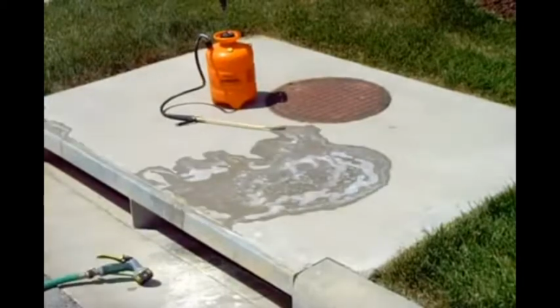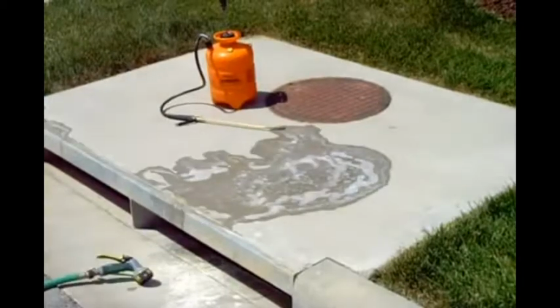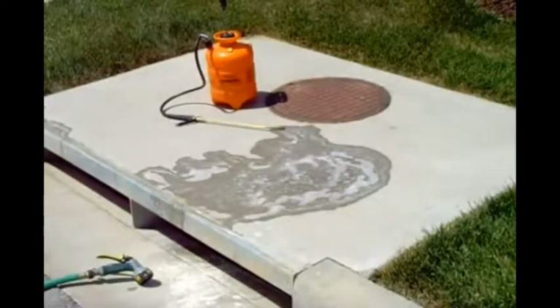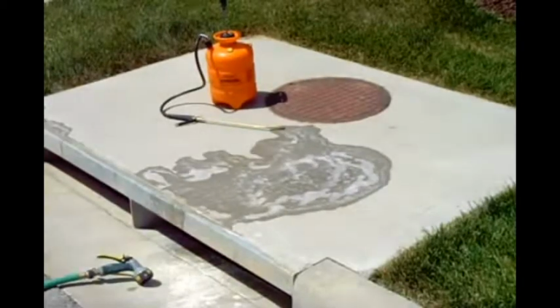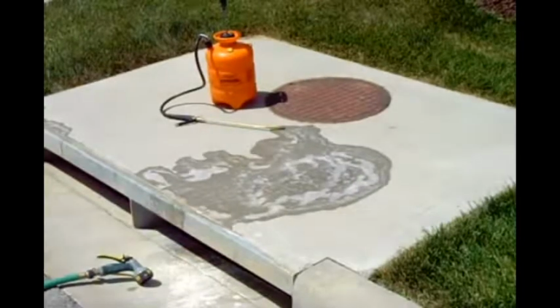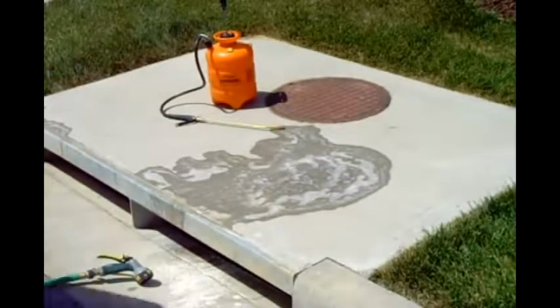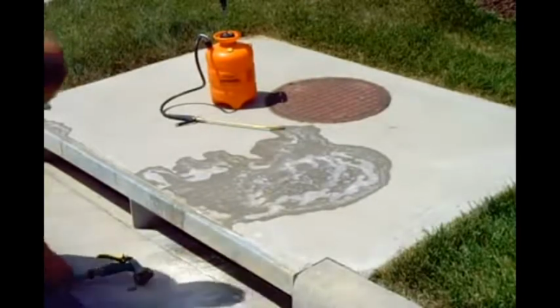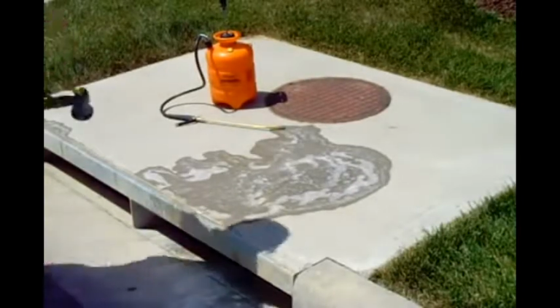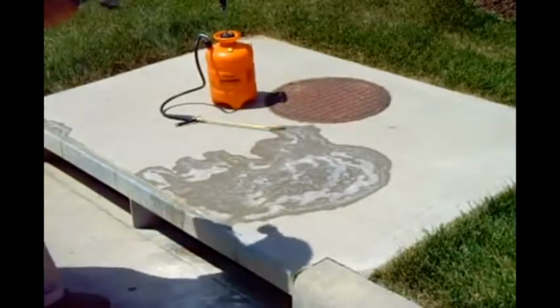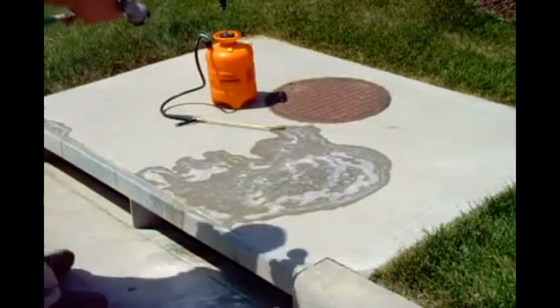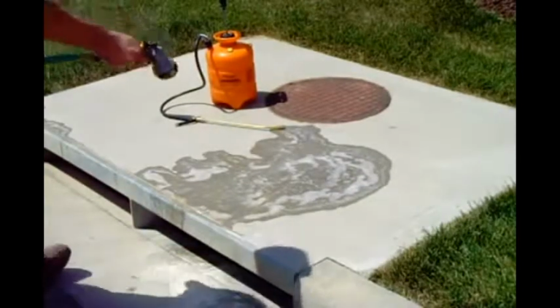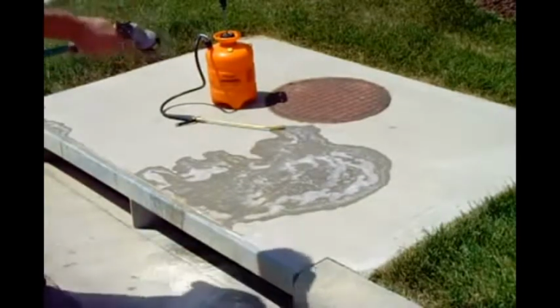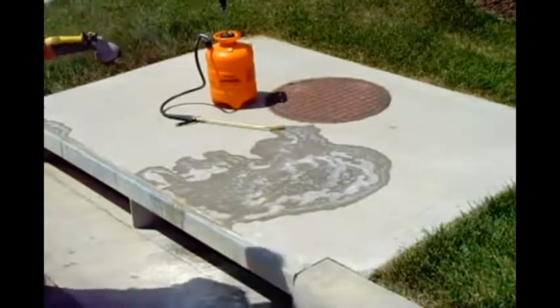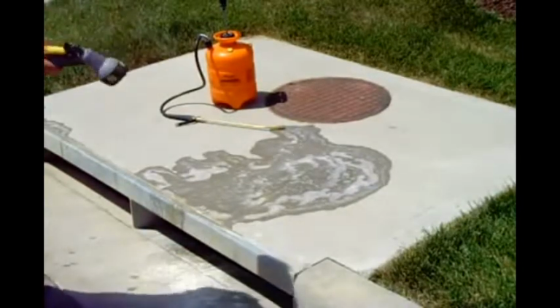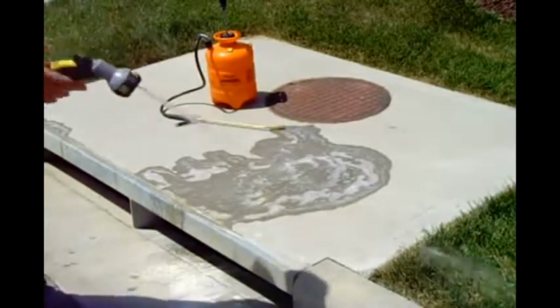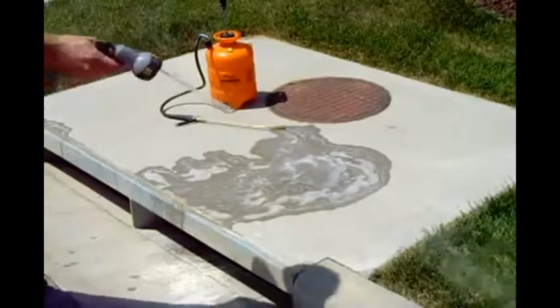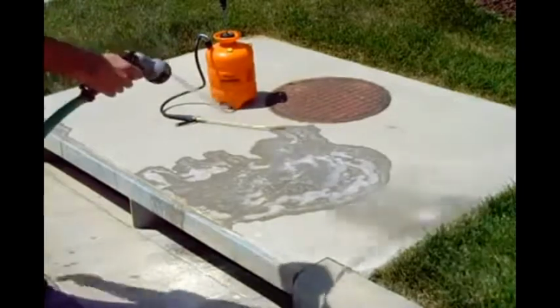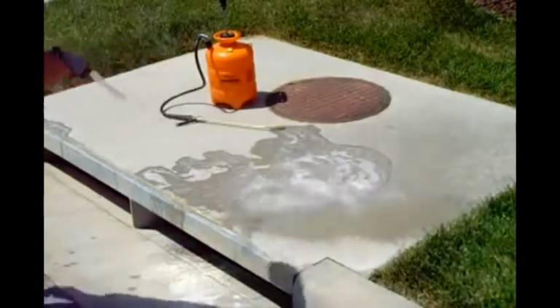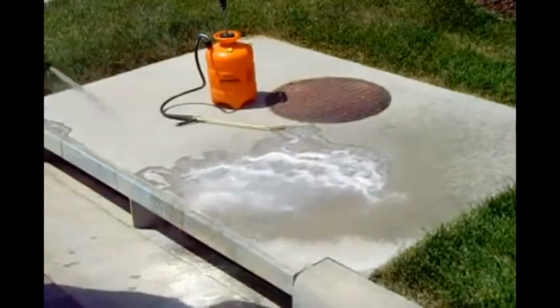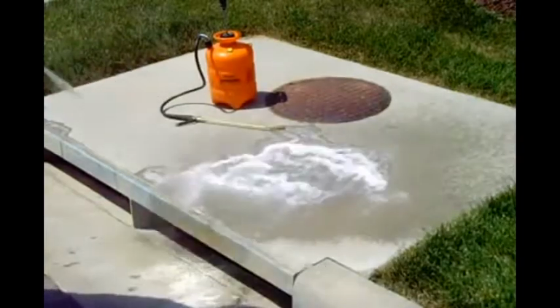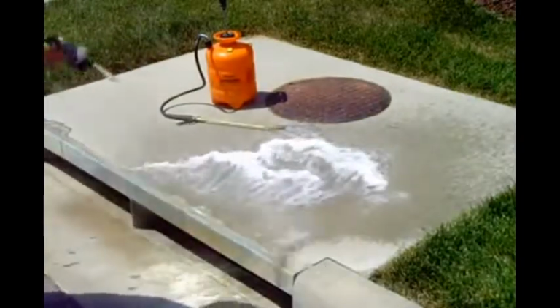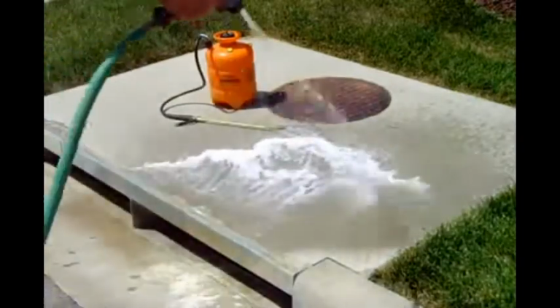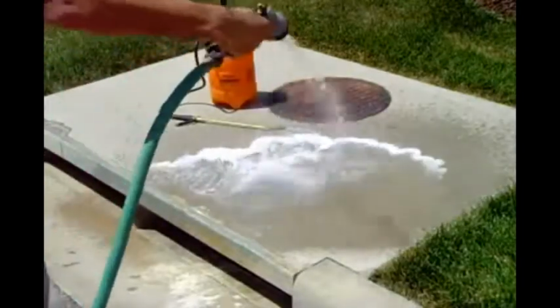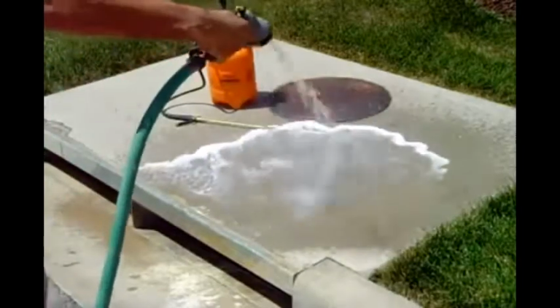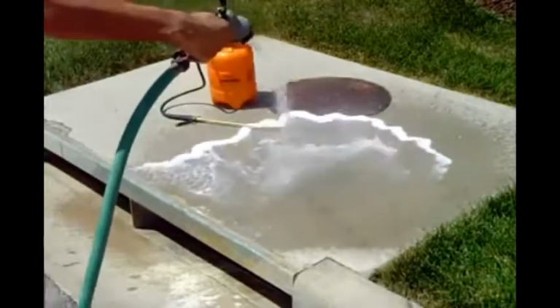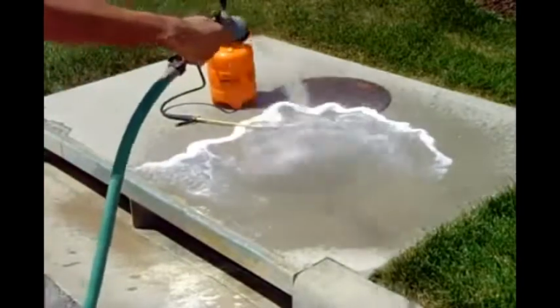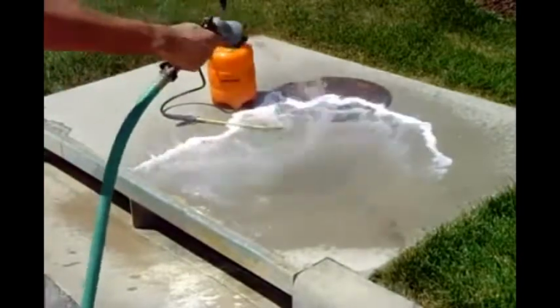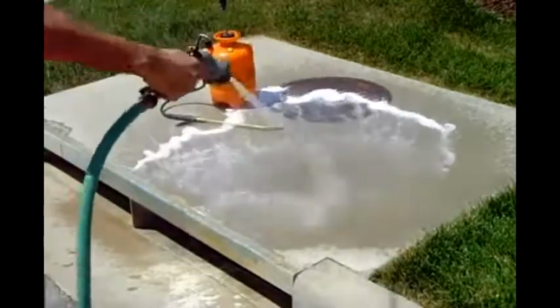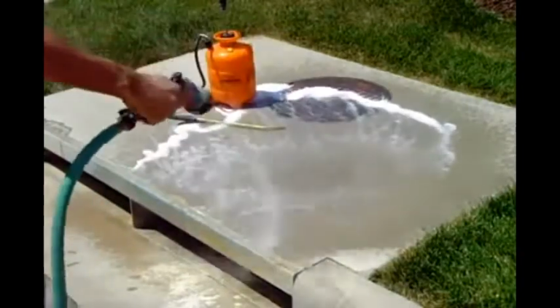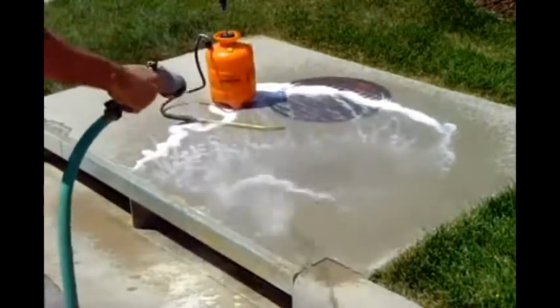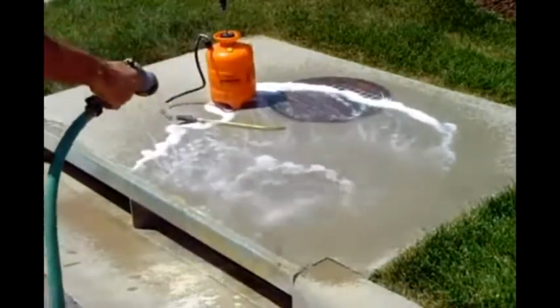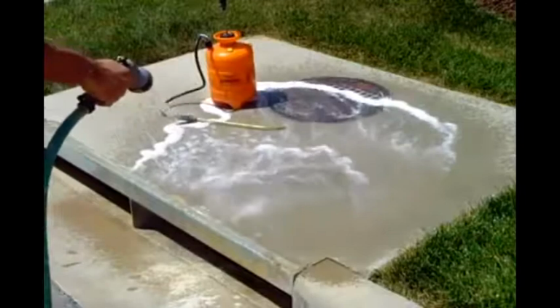You can use a regular garden hose or a pressure washer to rinse the concrete. Continue rinsing until no more white foam appears from the stain.